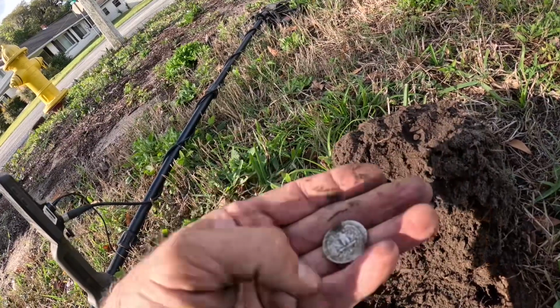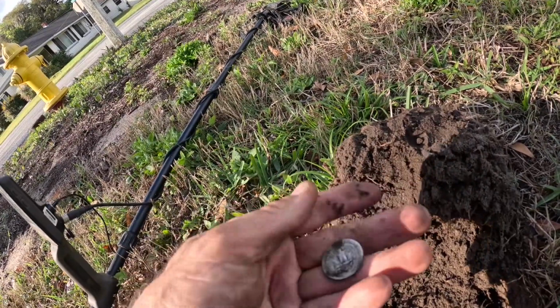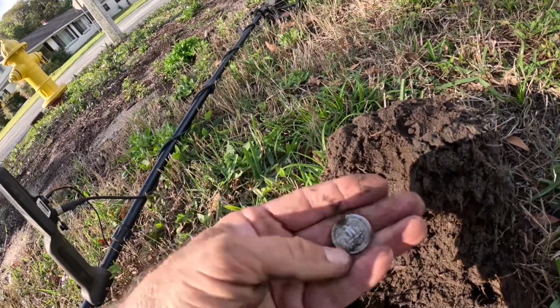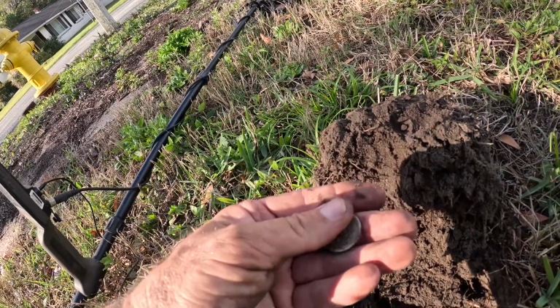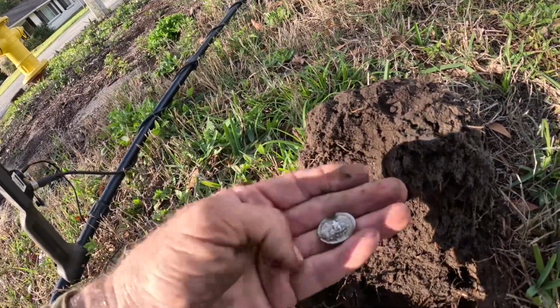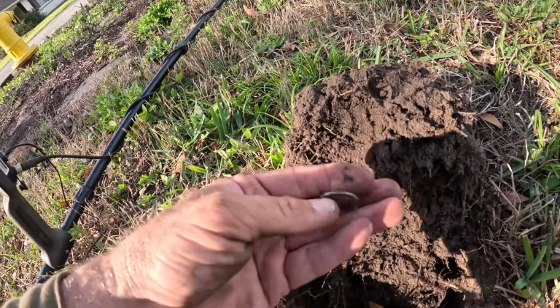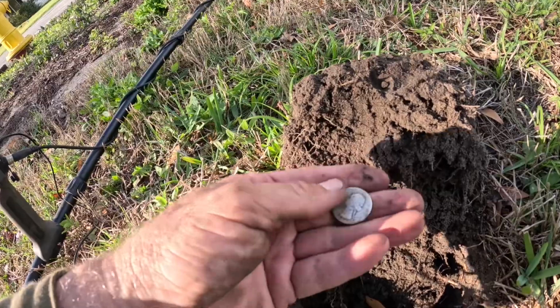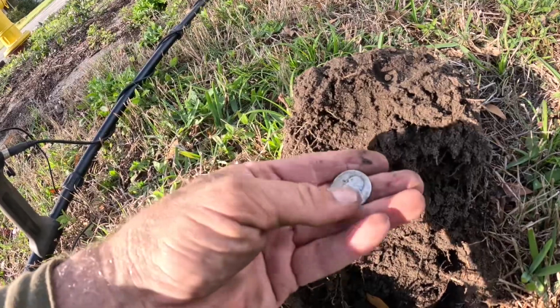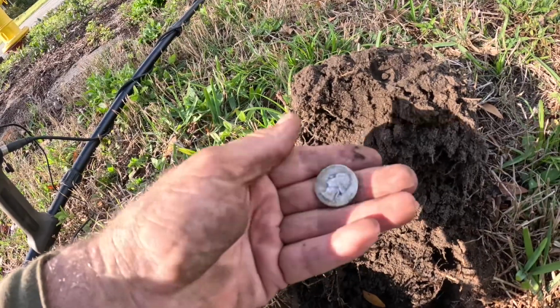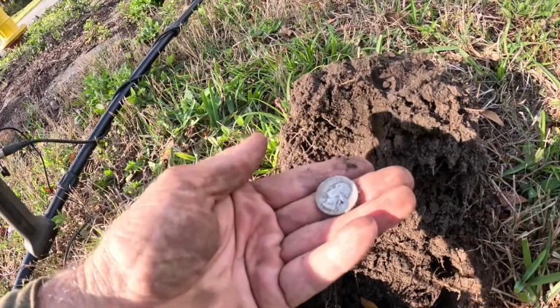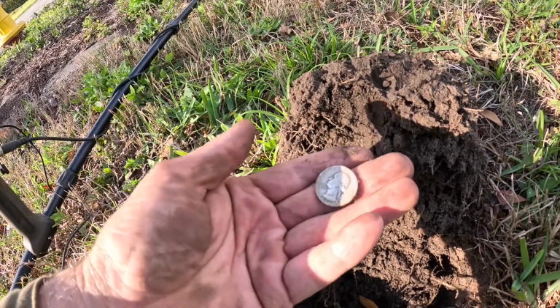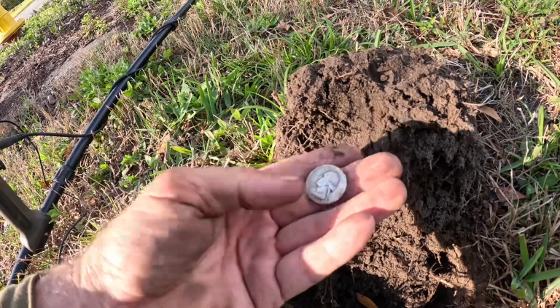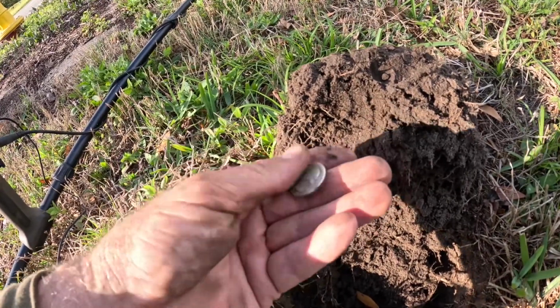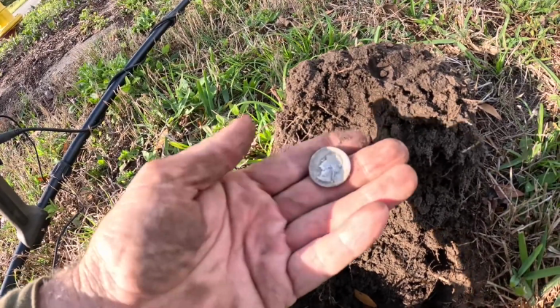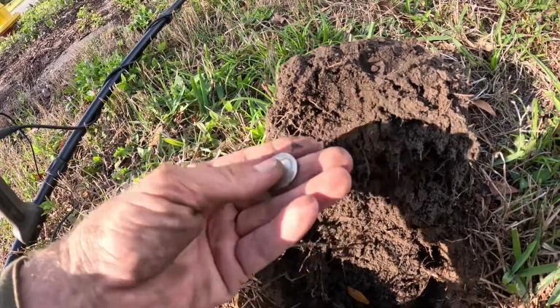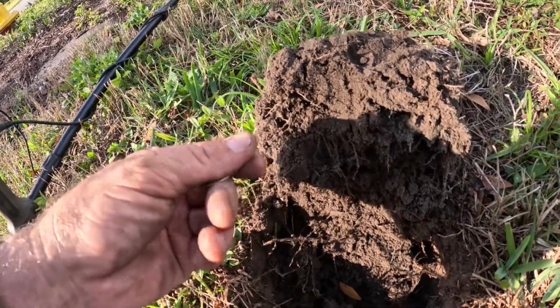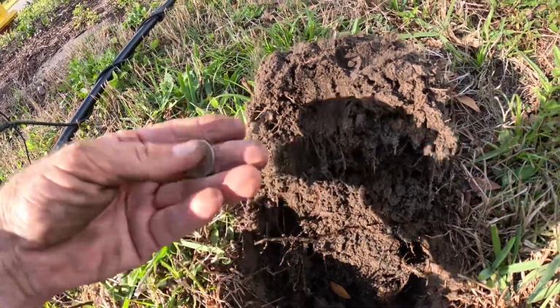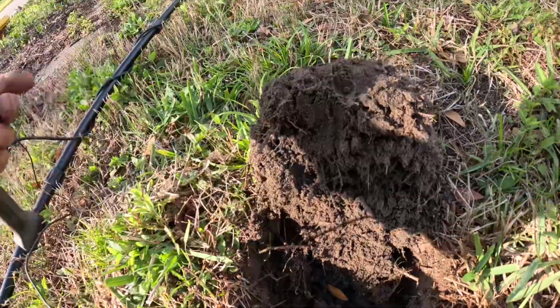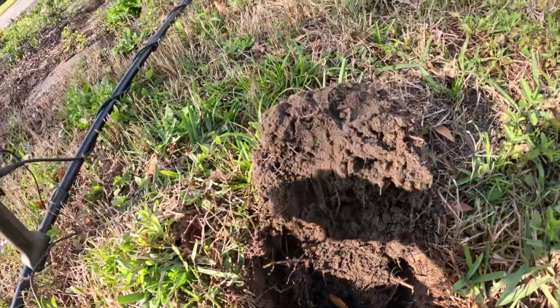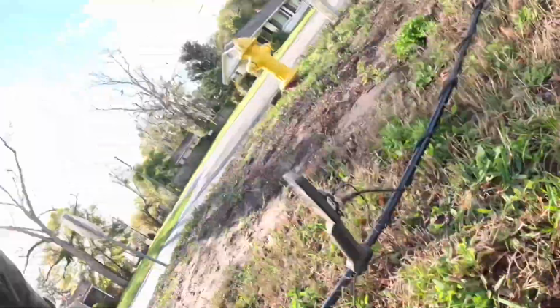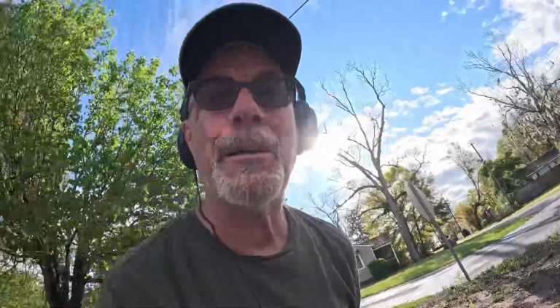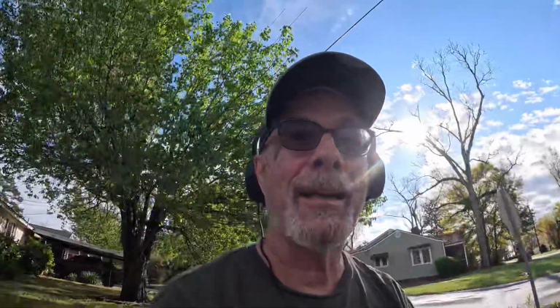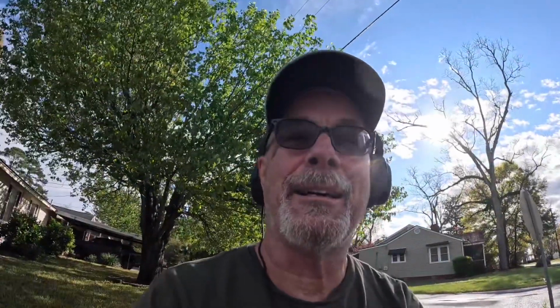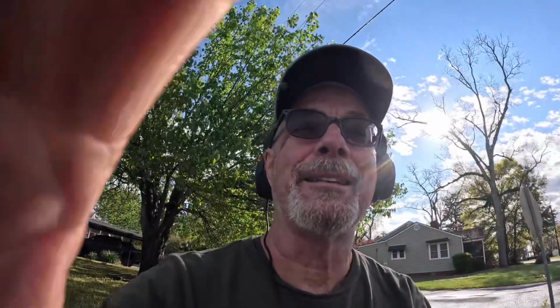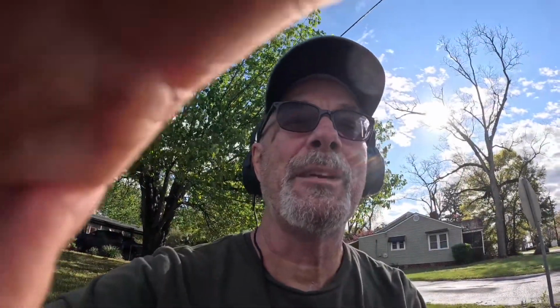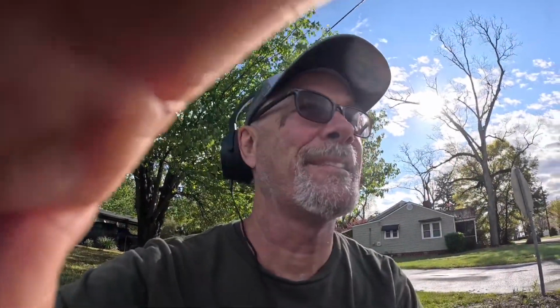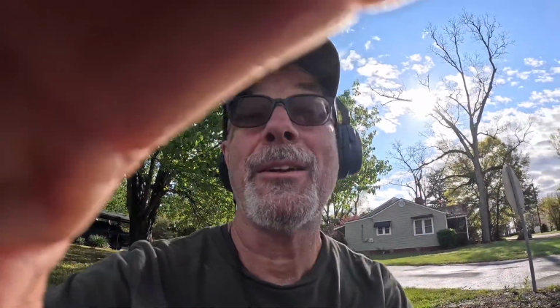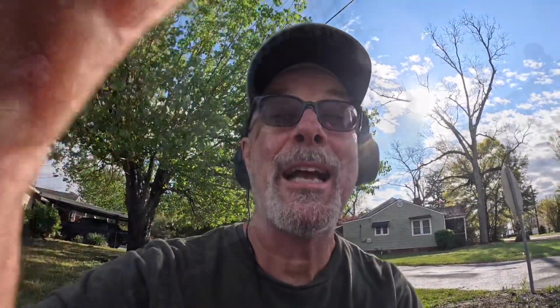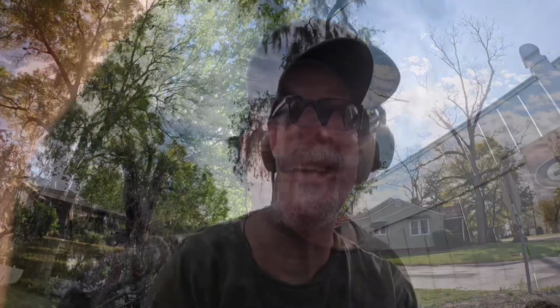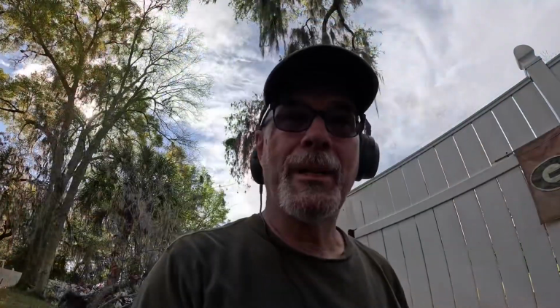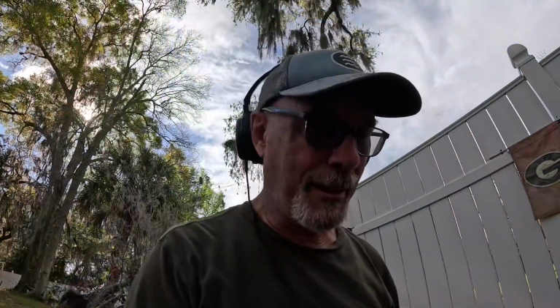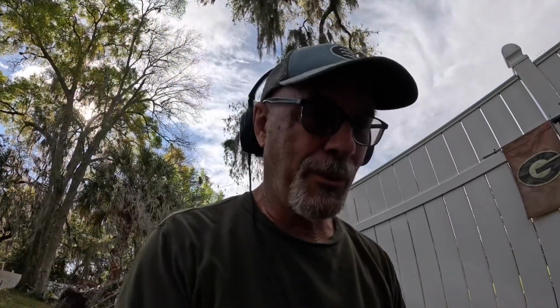That could be about the oldest silver quarter I've ever found. Gosh, I just want to get a standing liberty someday, but I will take that all day long. Makes me very, very happy. Here we are in yard number three.